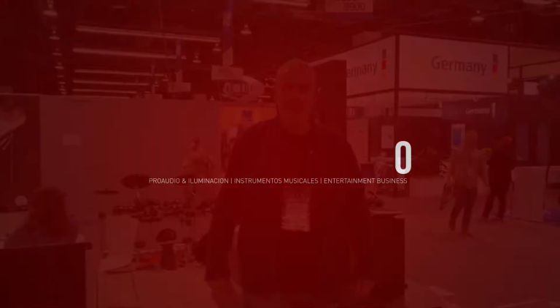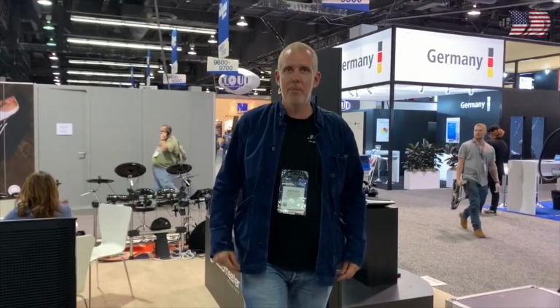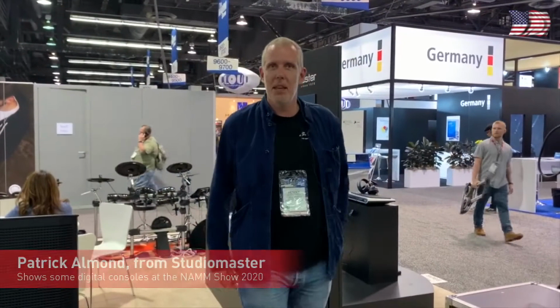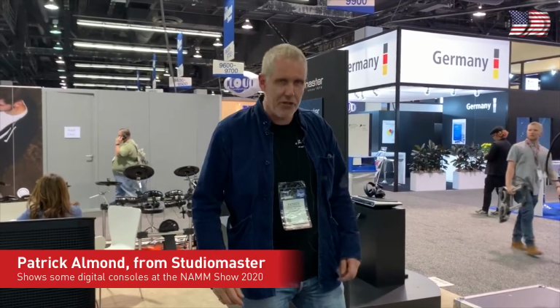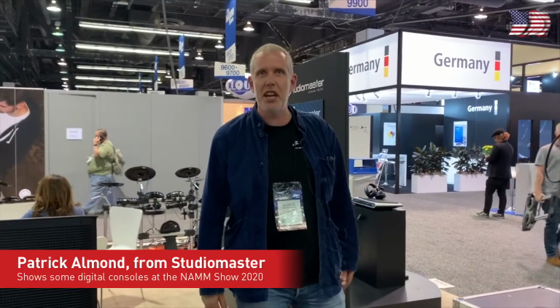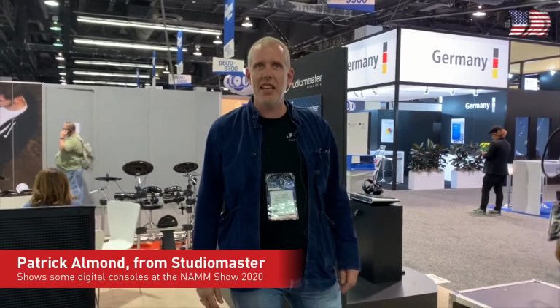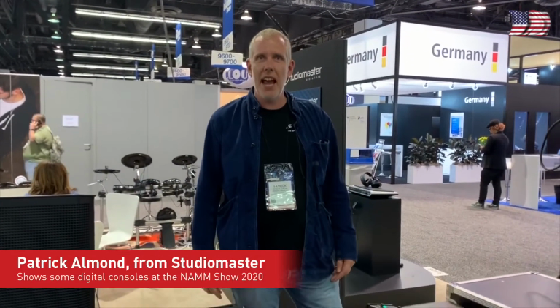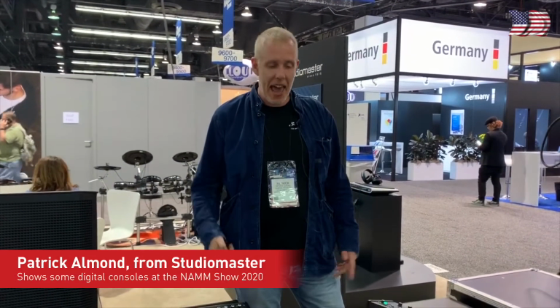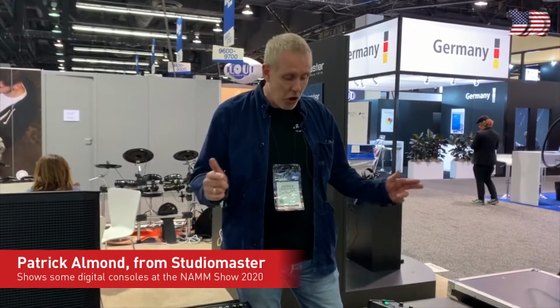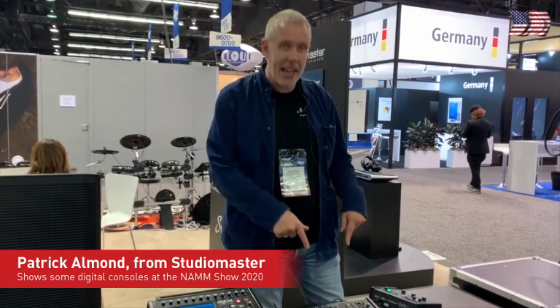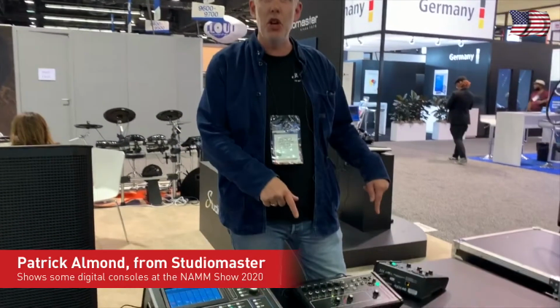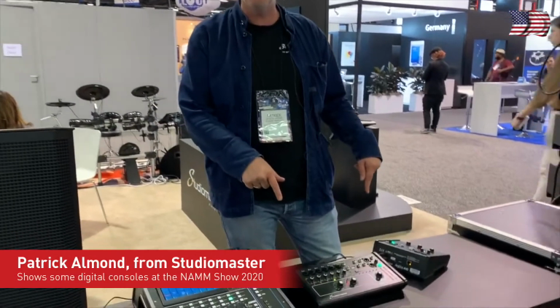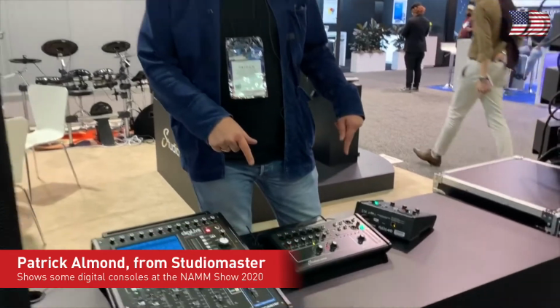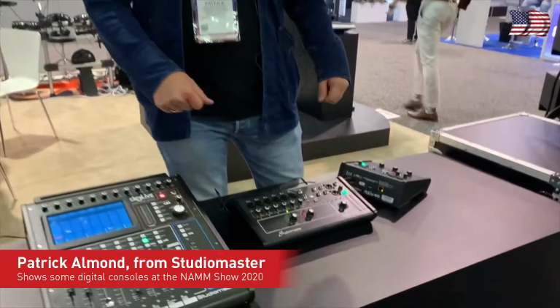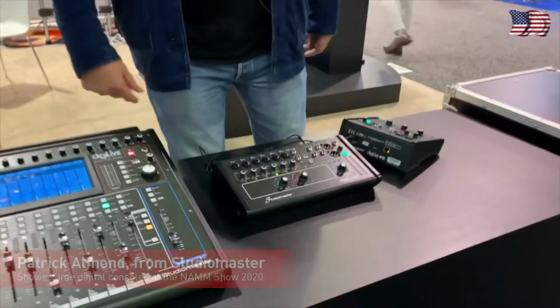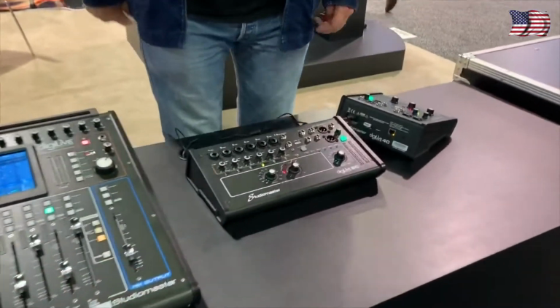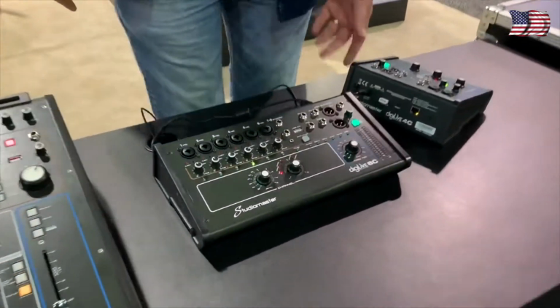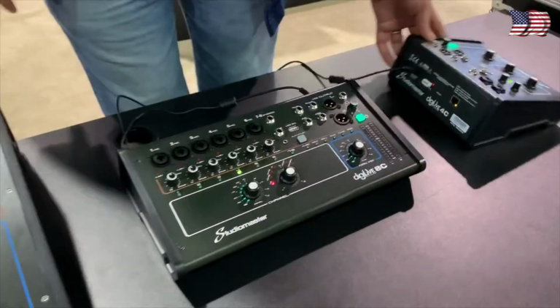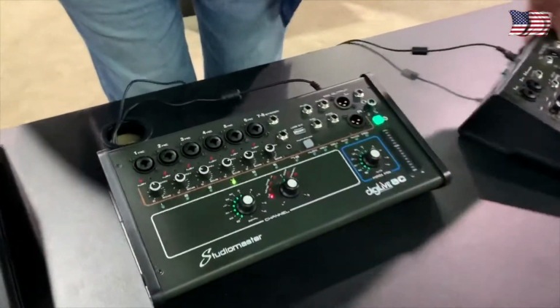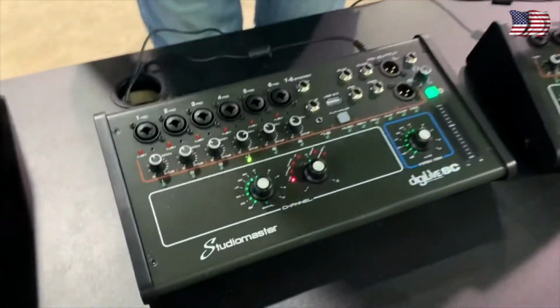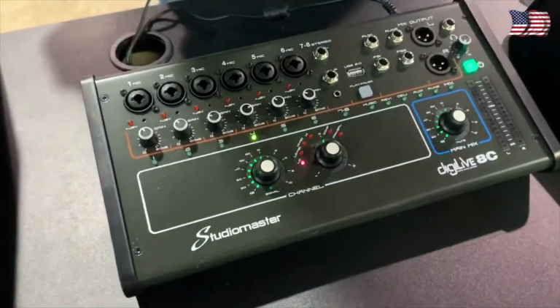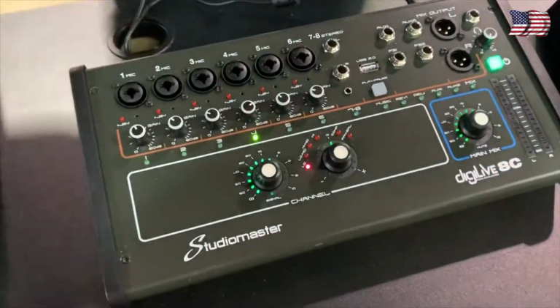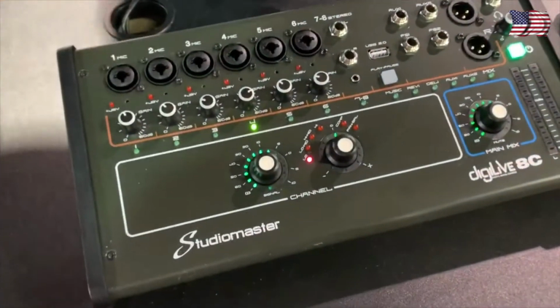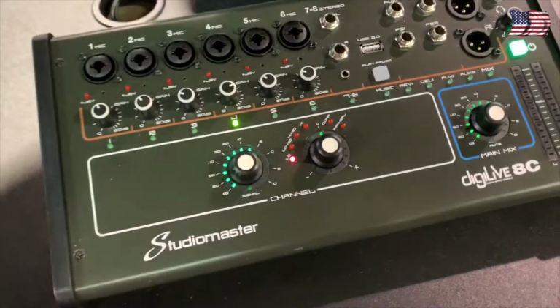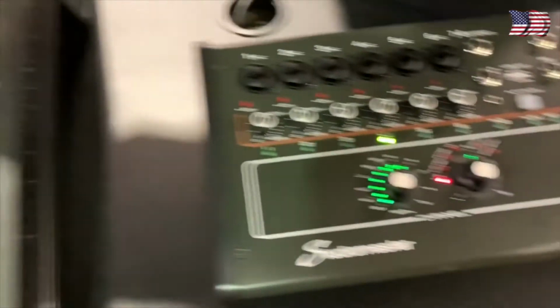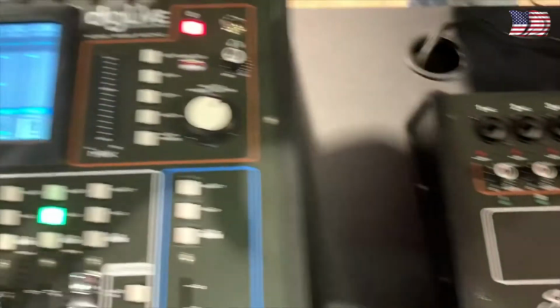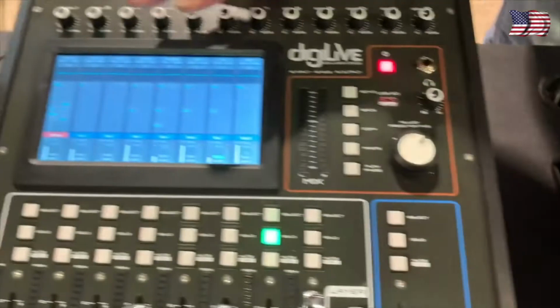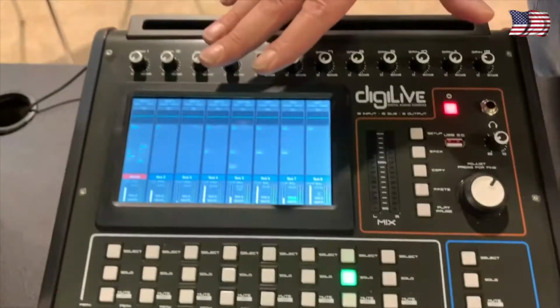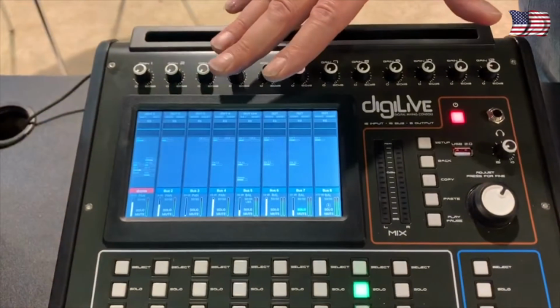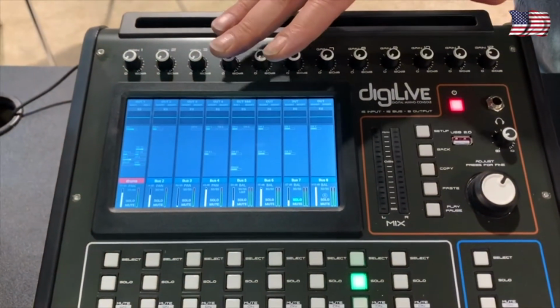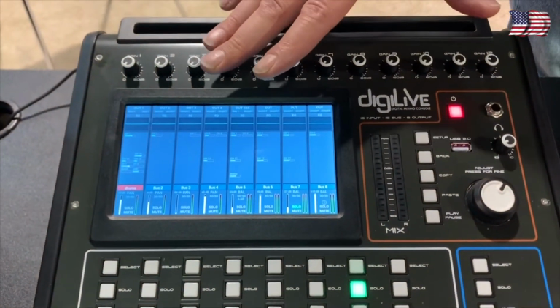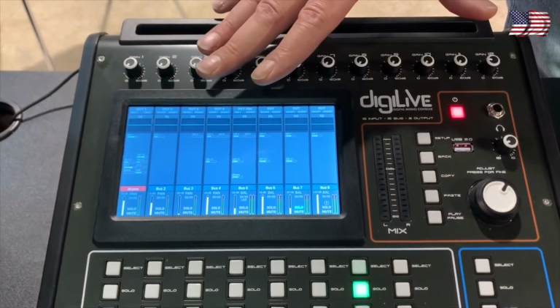Hi, I'm Patrick from StudioMaster and we've got a couple of new digital consoles to talk about. Following on from the Digilive 16, which everyone knows about by now,